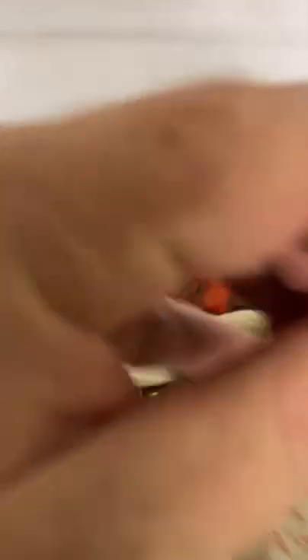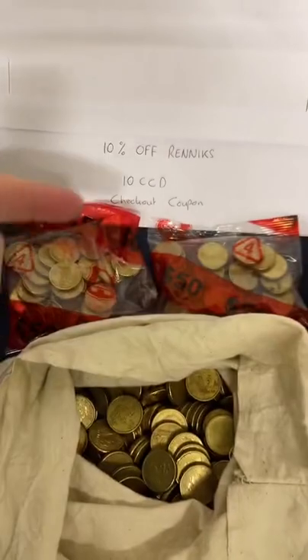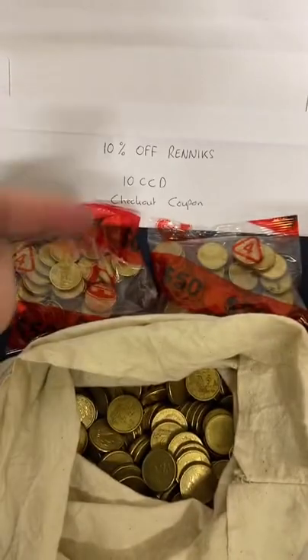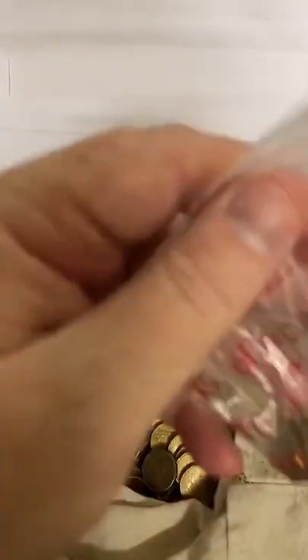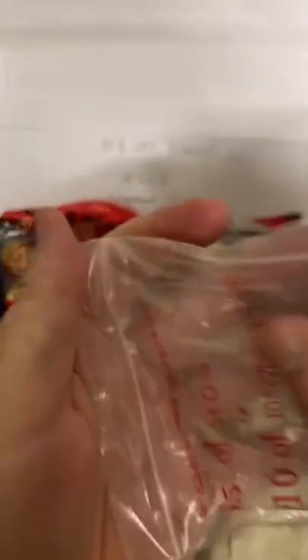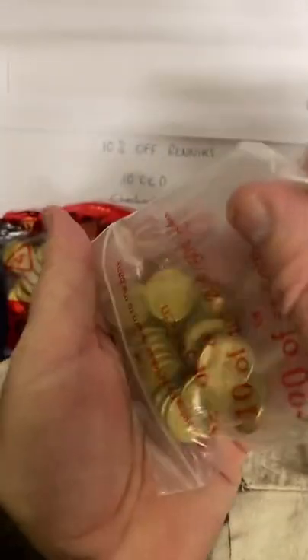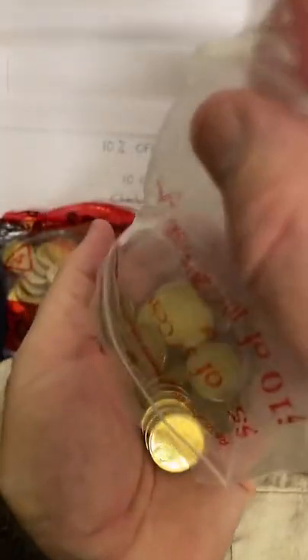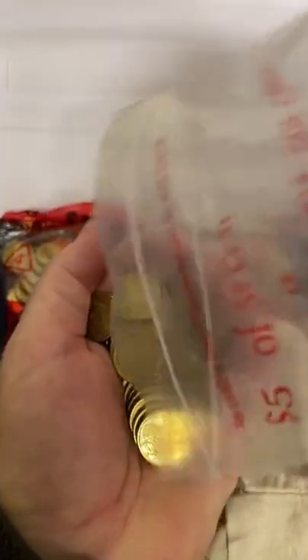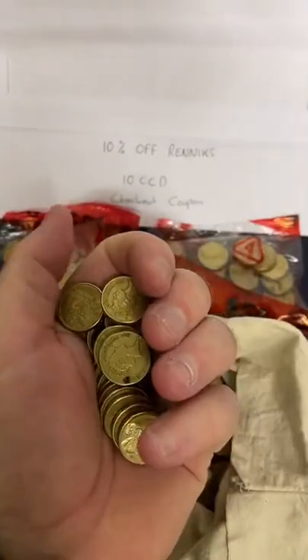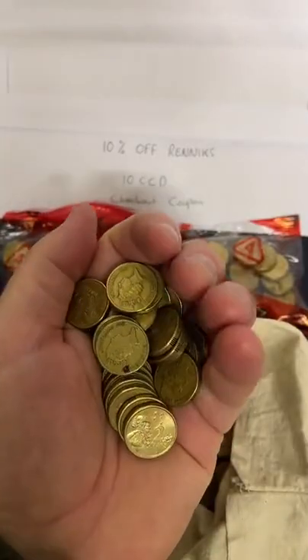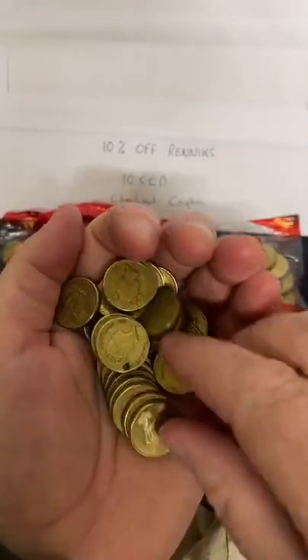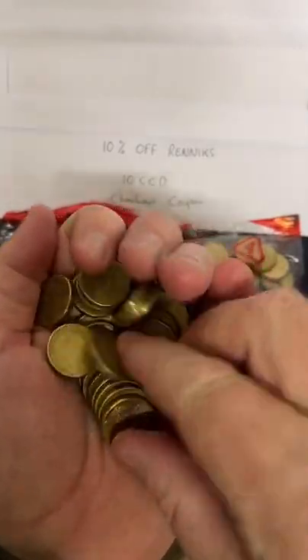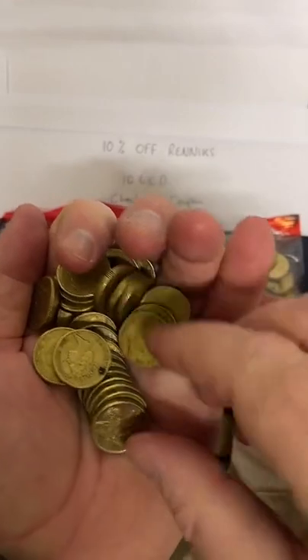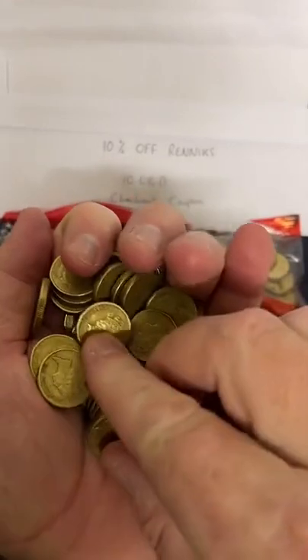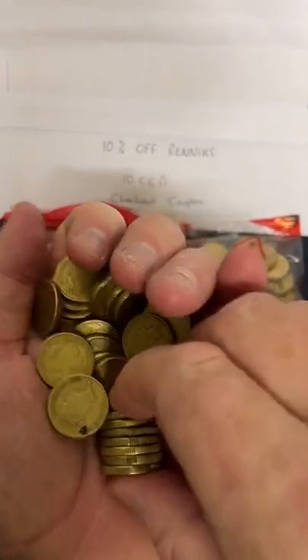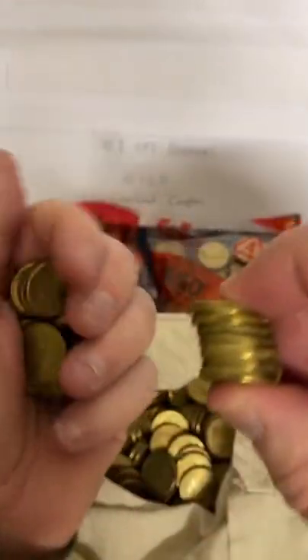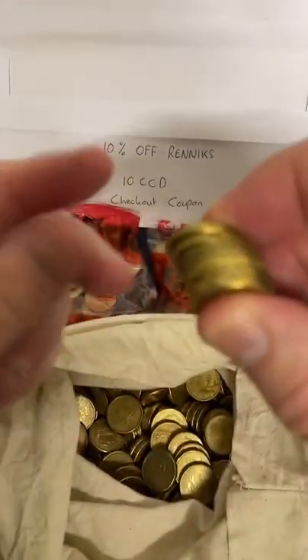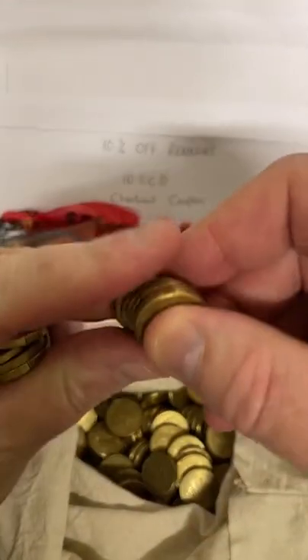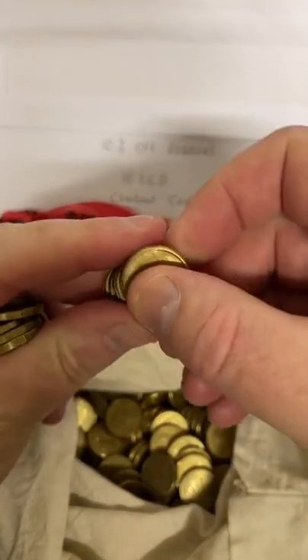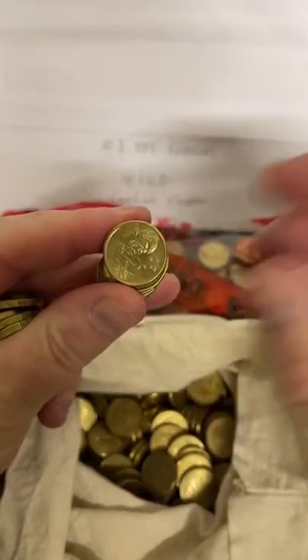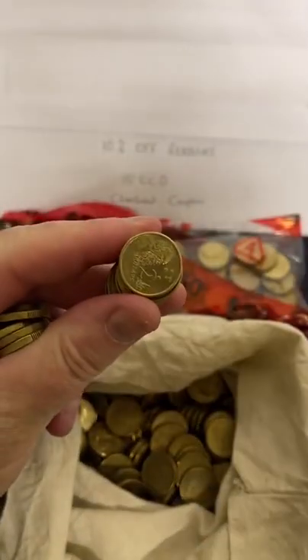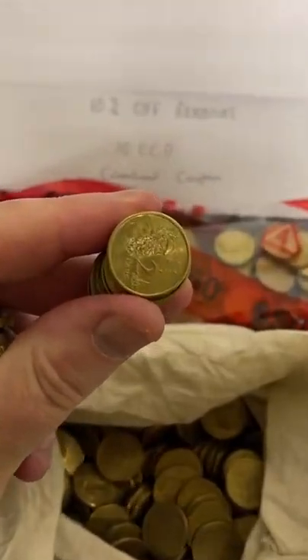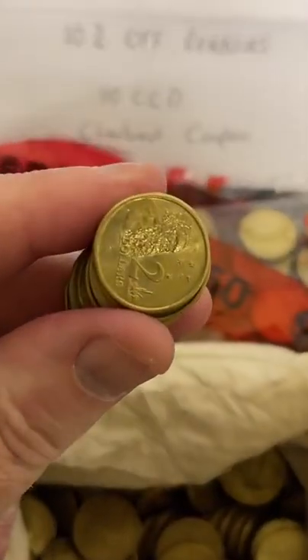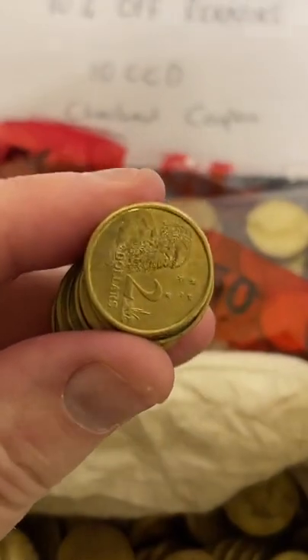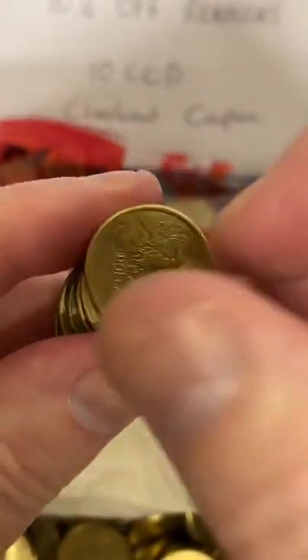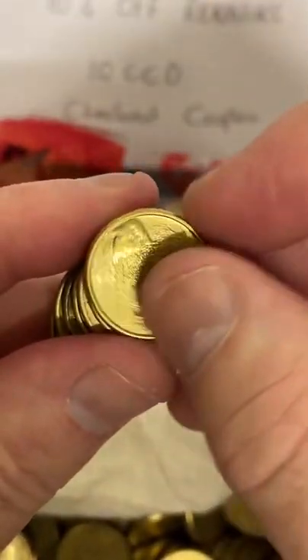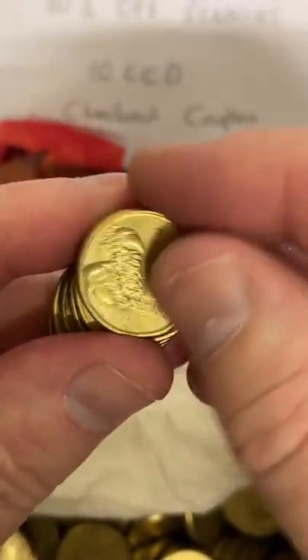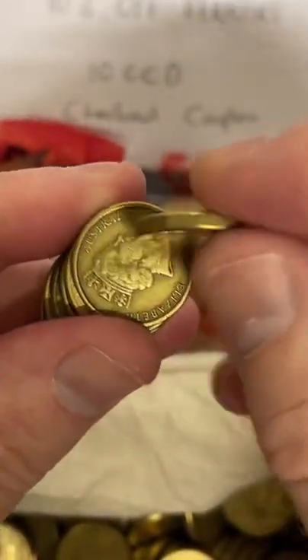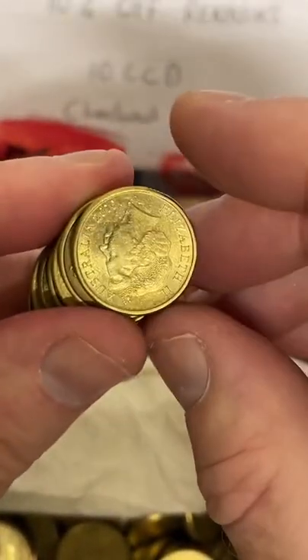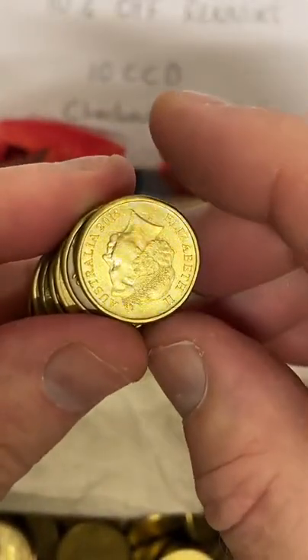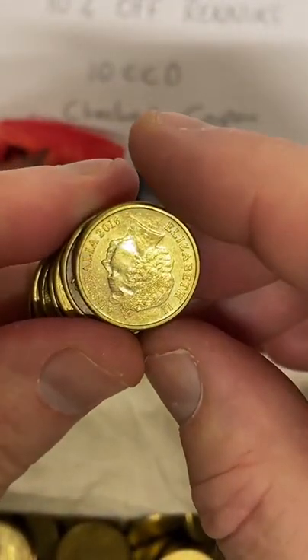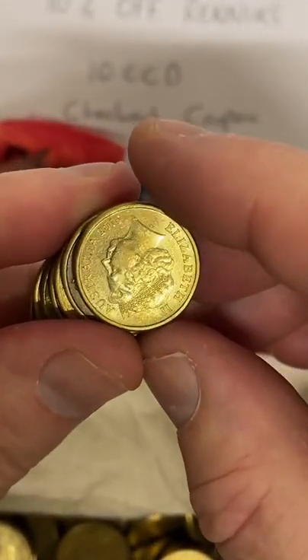Got some of those red bags there, but it's also the standard issue bank bags we've got here. So let's go through these ones and see if we can find anything special. Zoom in and let's check these out.